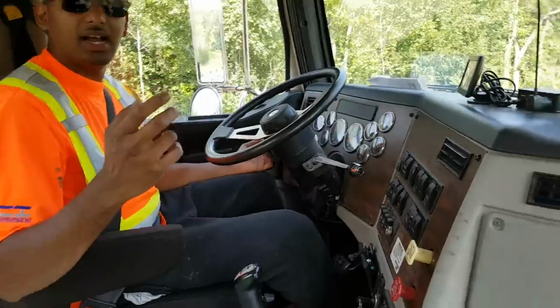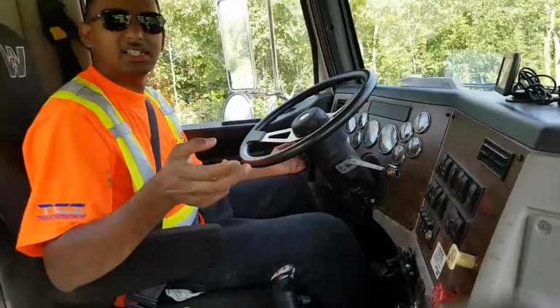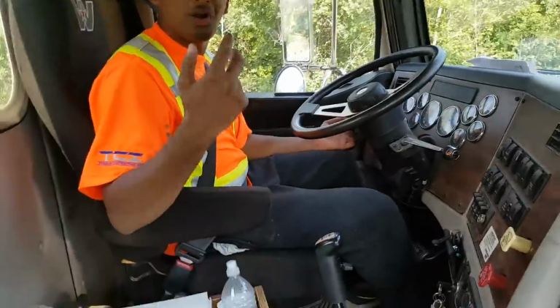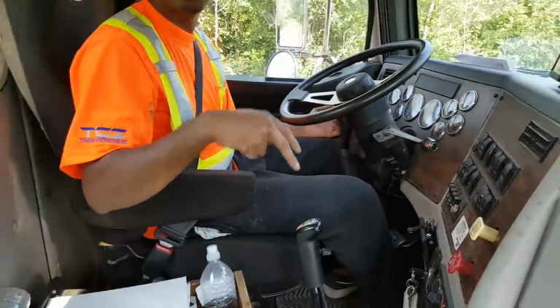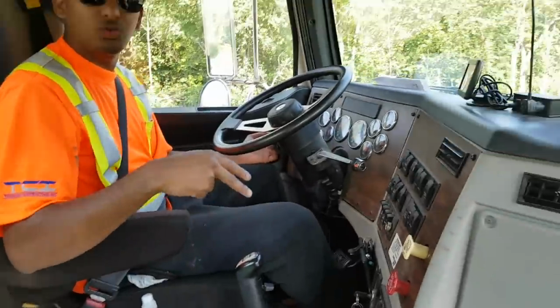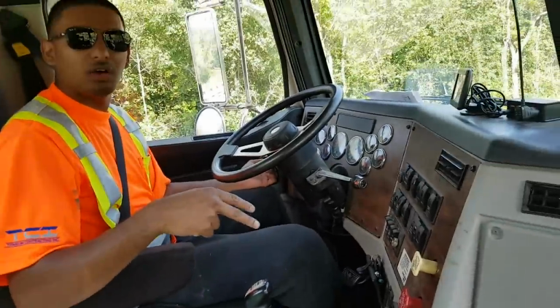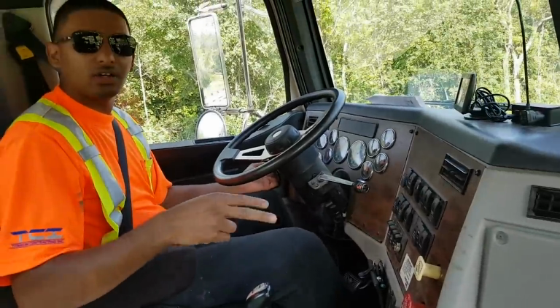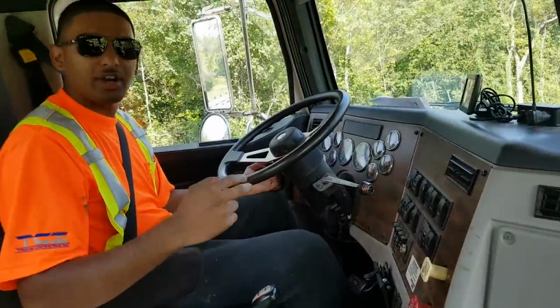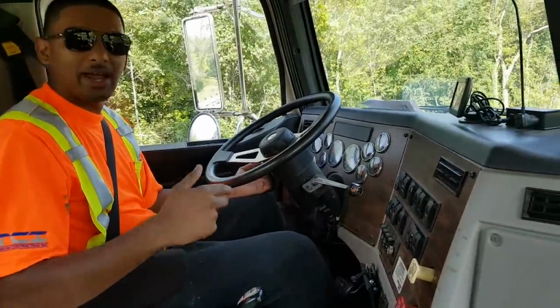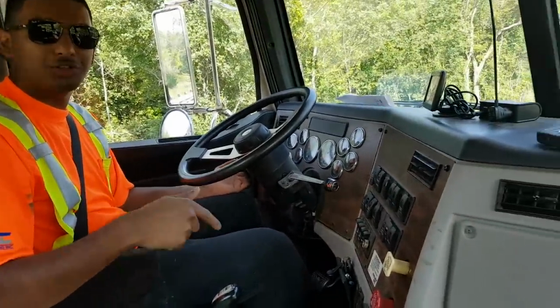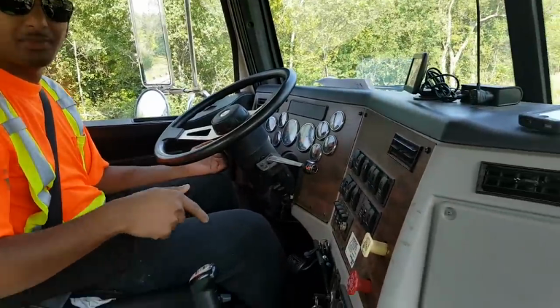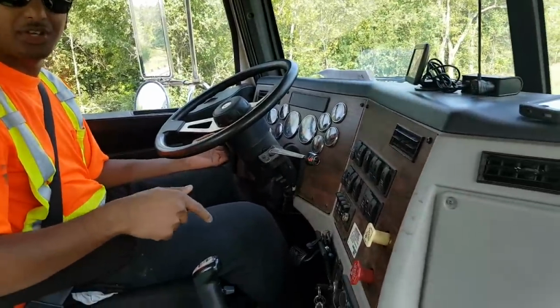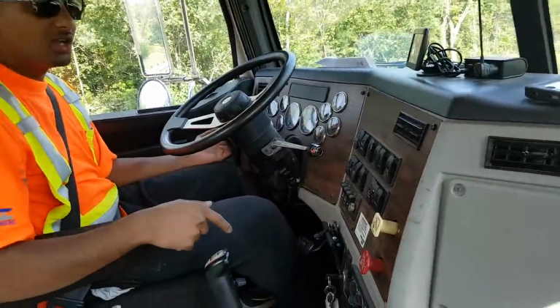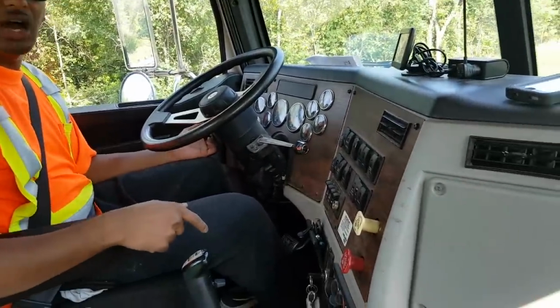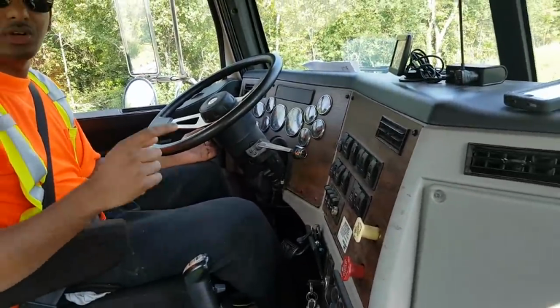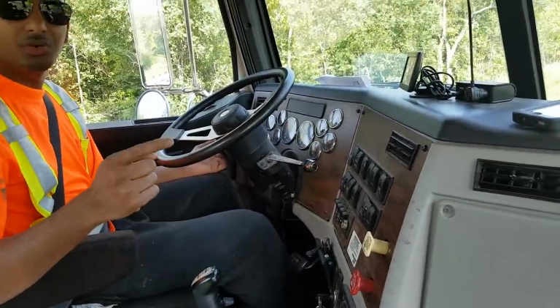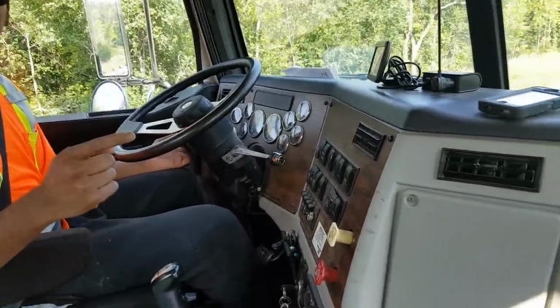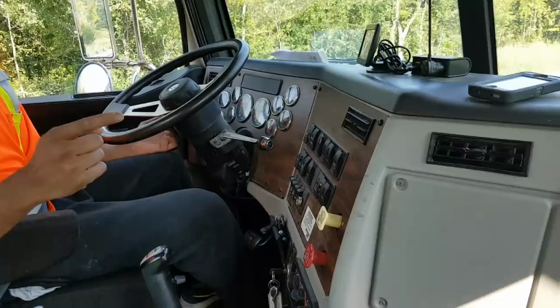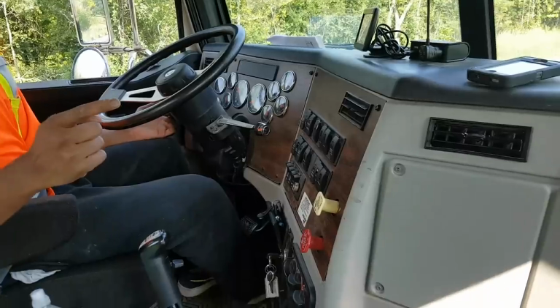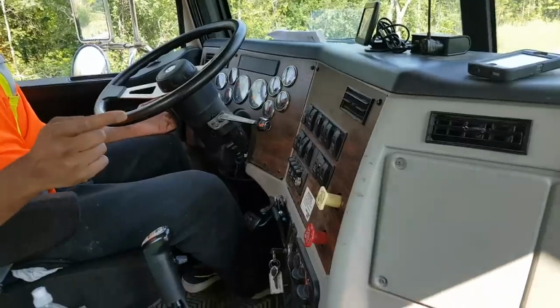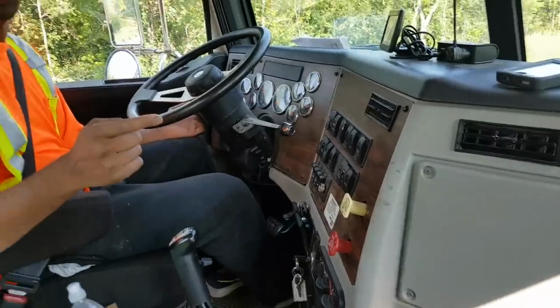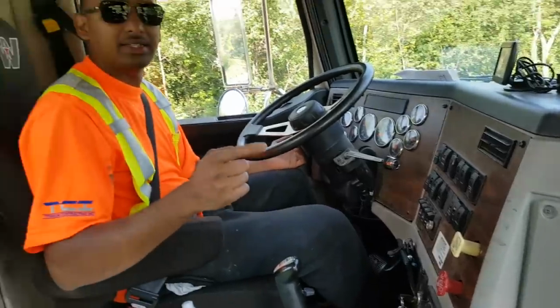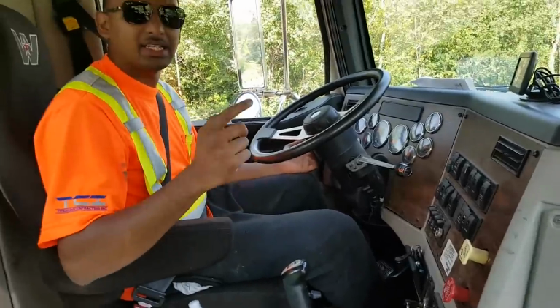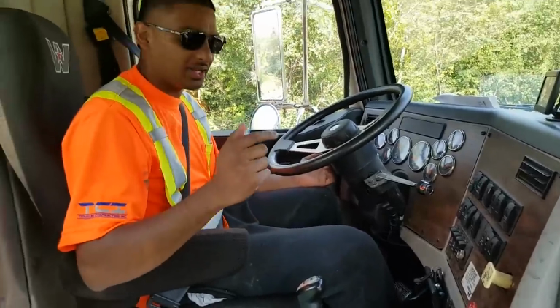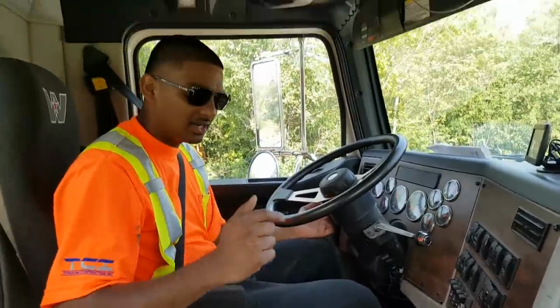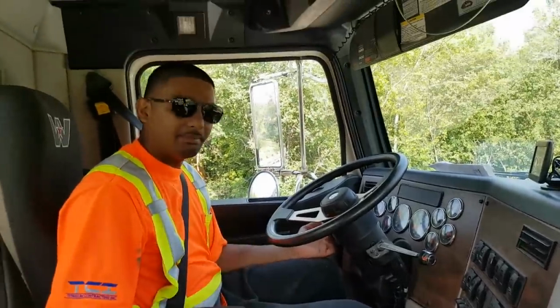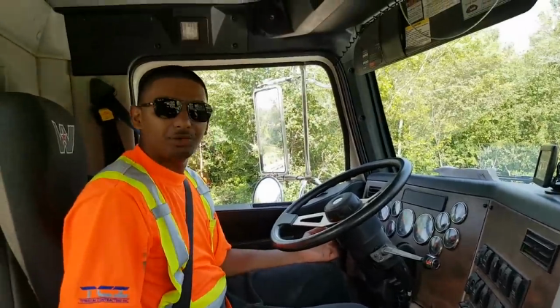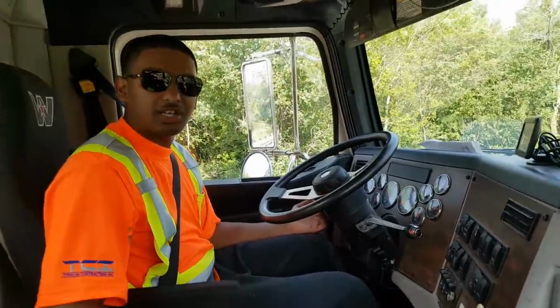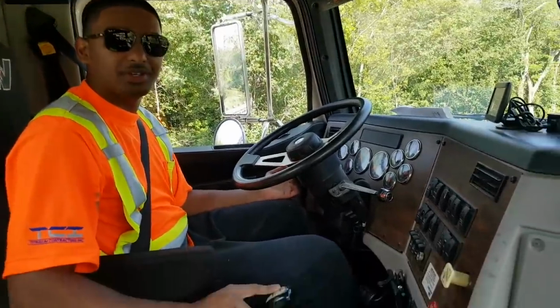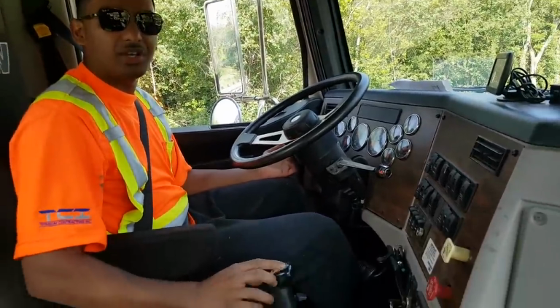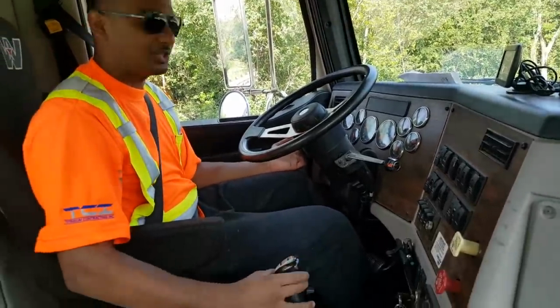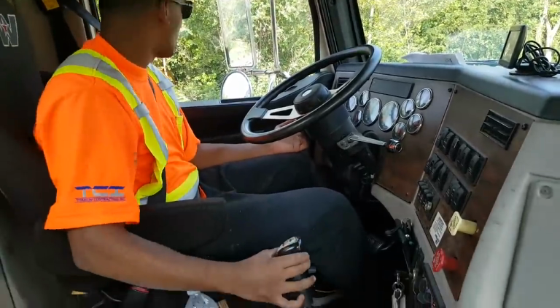This is part two of how to drive a manual transmission. We're doing how to drive a 10-speed manual transmission truck.